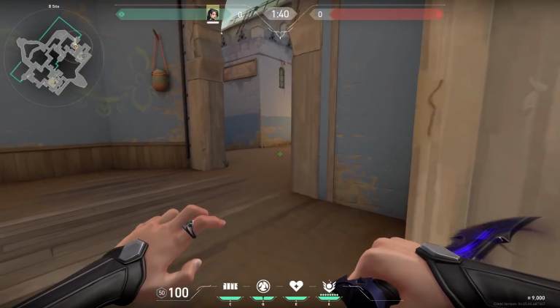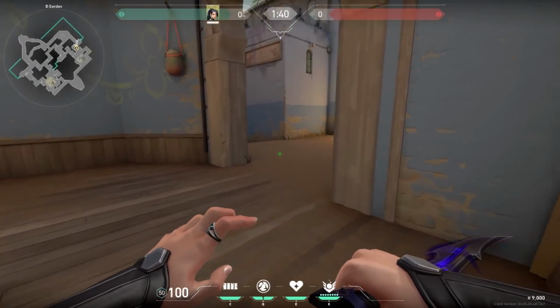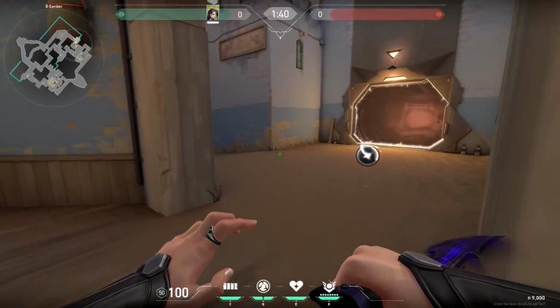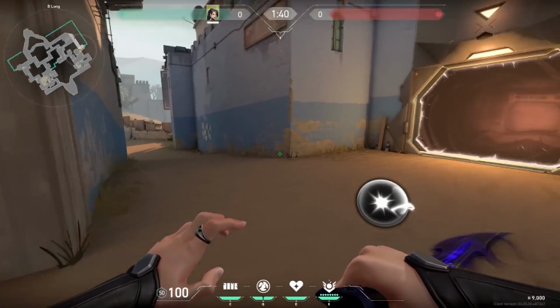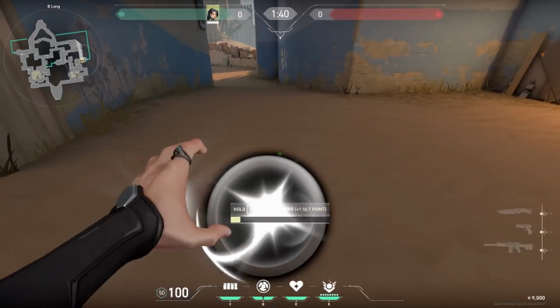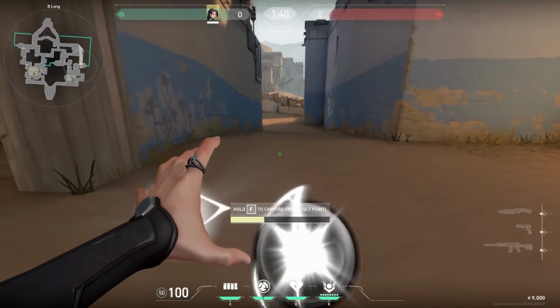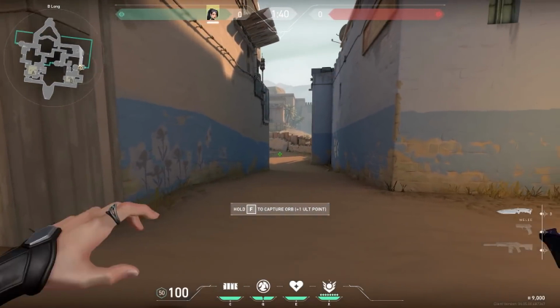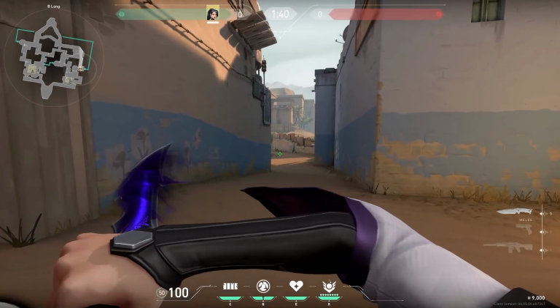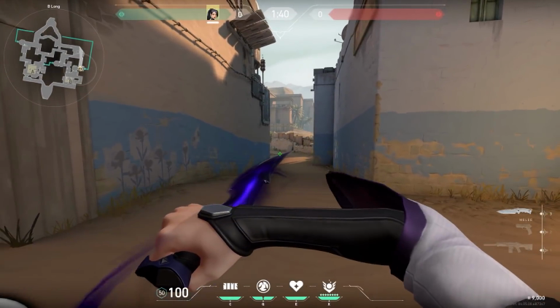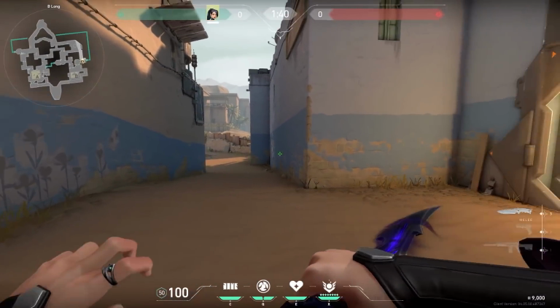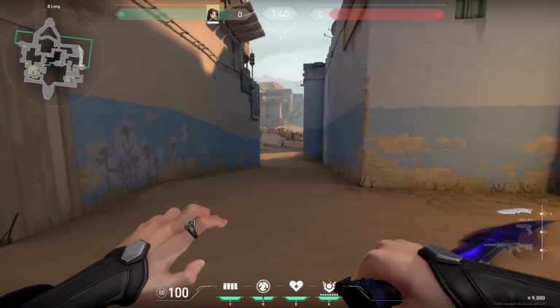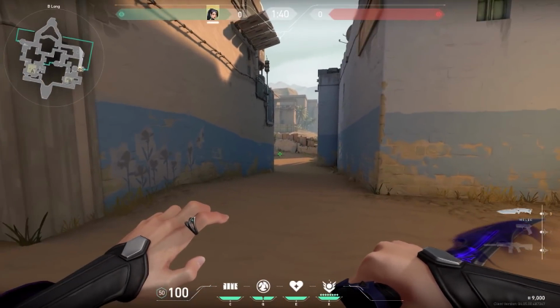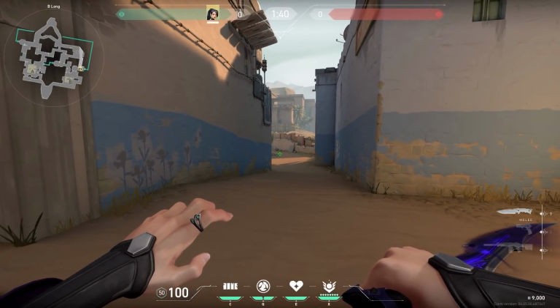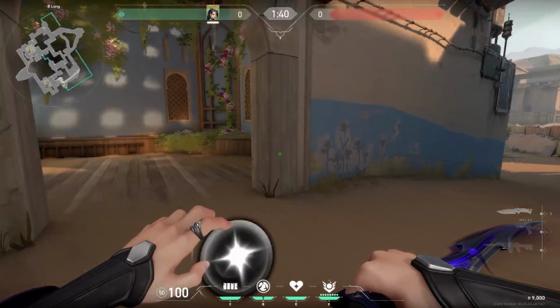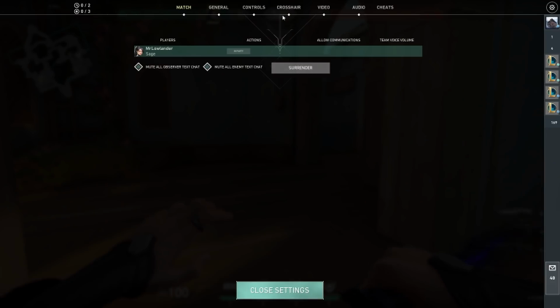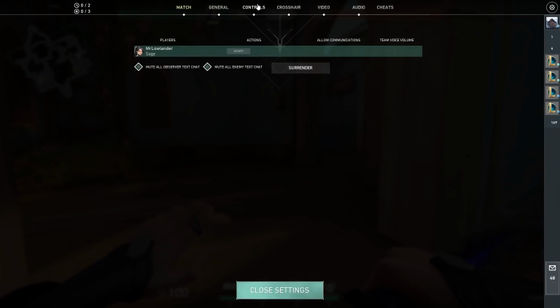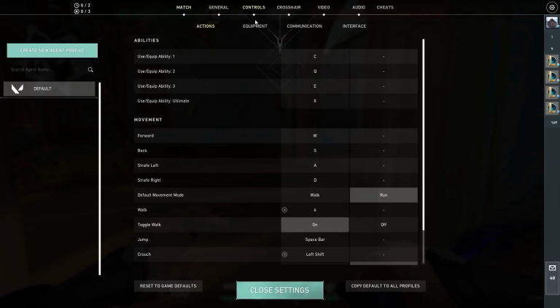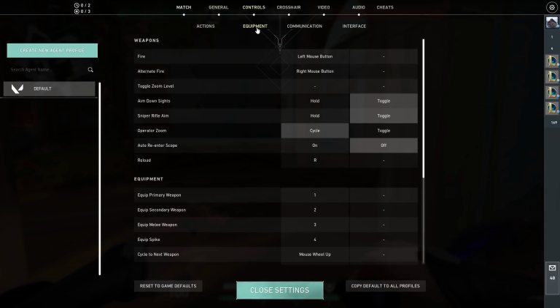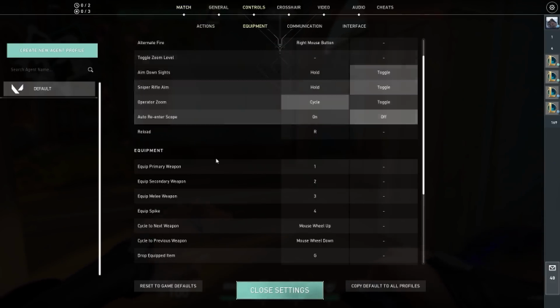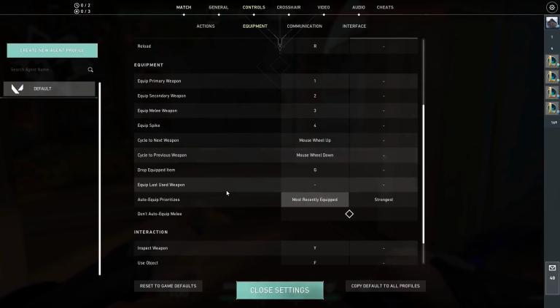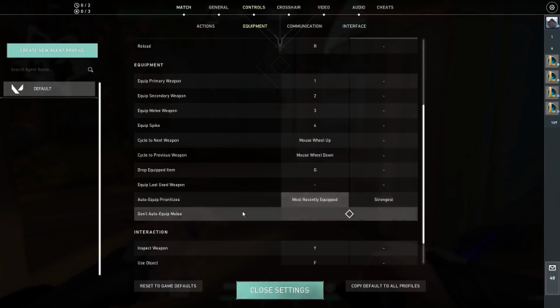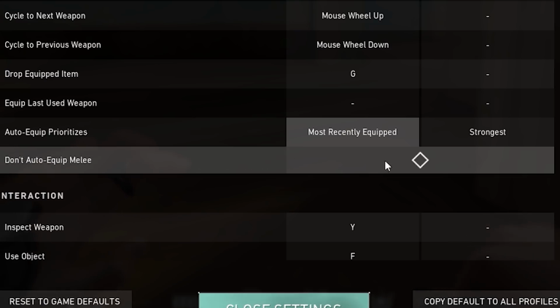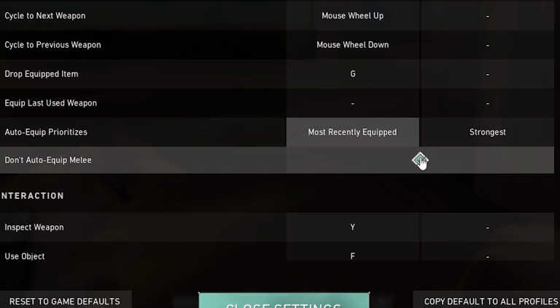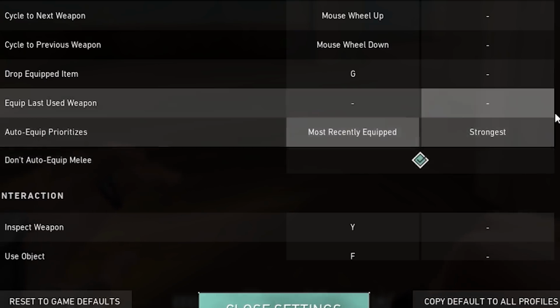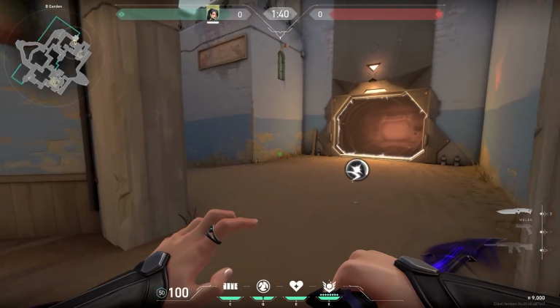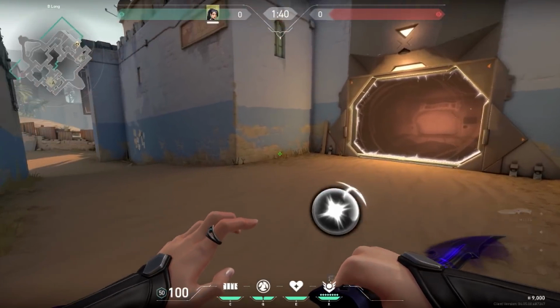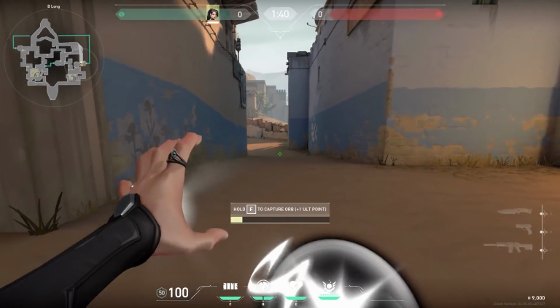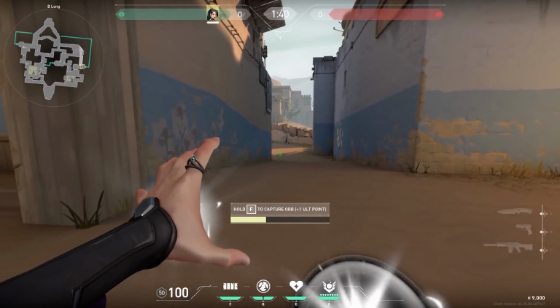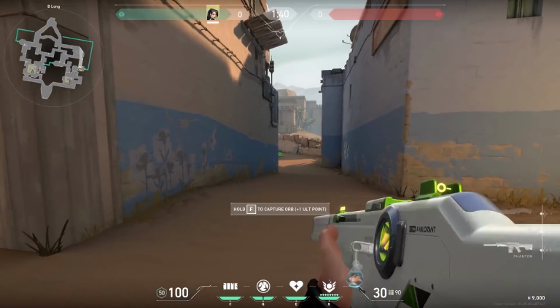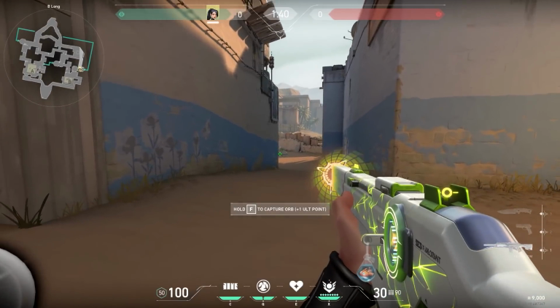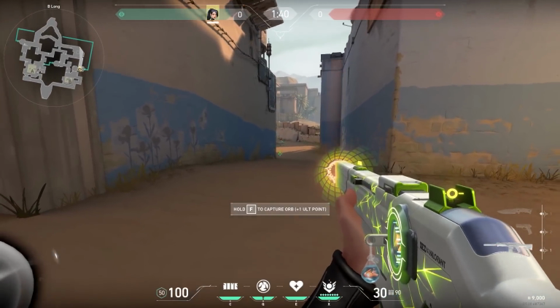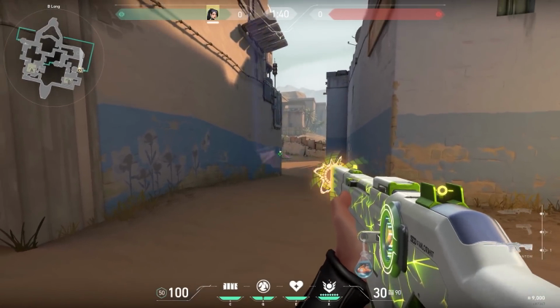Imagine you think it's clear, you walk with your knife in your hand and you want to take the orb. But then suddenly an enemy appears, so you stop taking the orb, but you still have your knife in your hand. There's an easy fix for this. Go to controls, then click on equipment and check this little box over here. Now when you start taking the orb with your knife in your hand and you stop, you immediately have your gun in your hand.